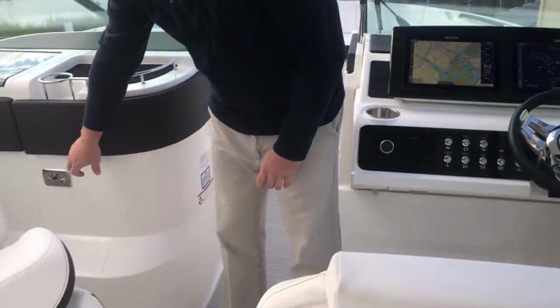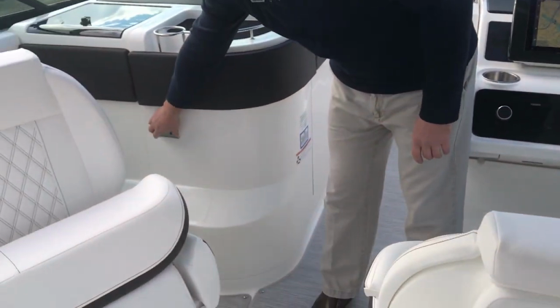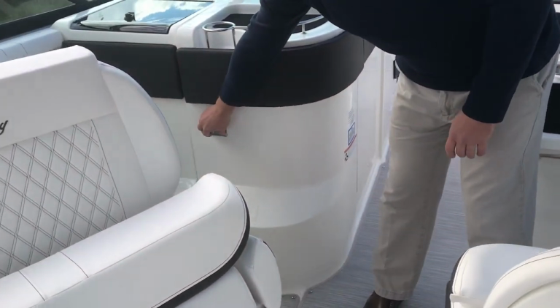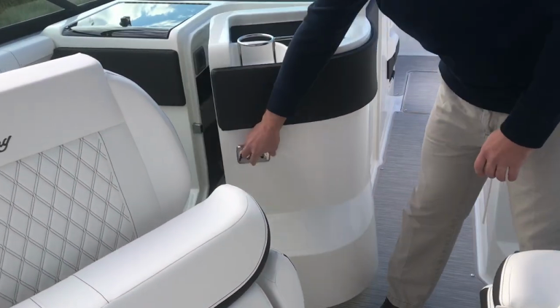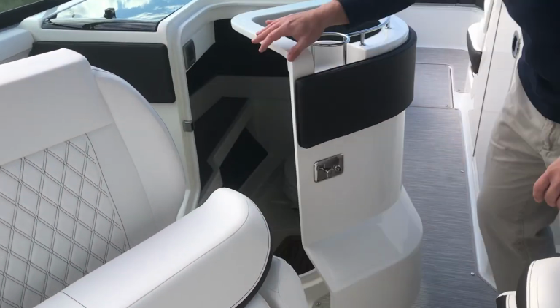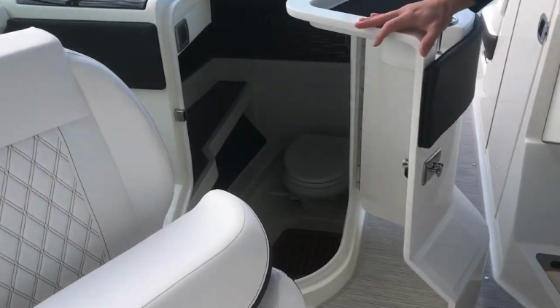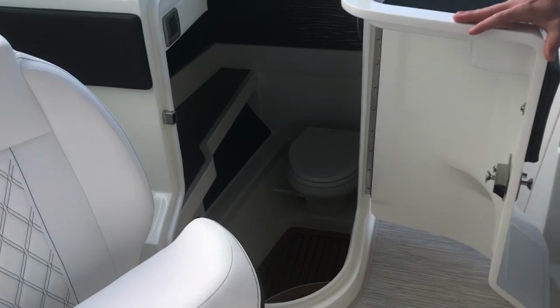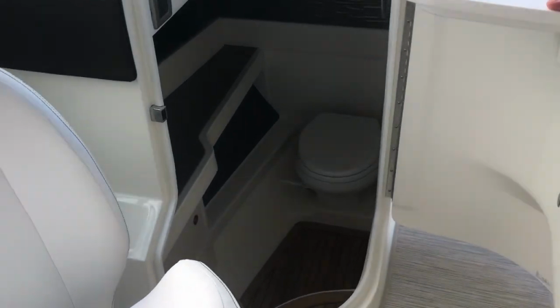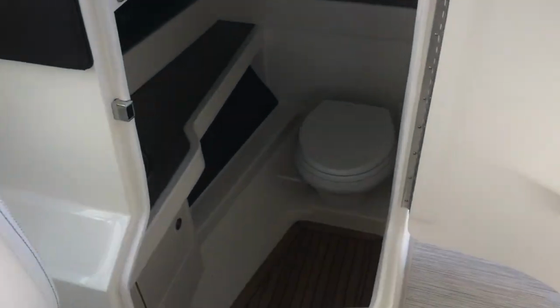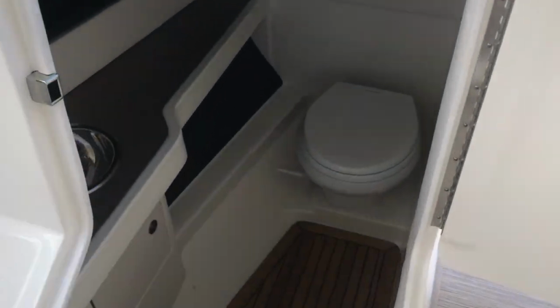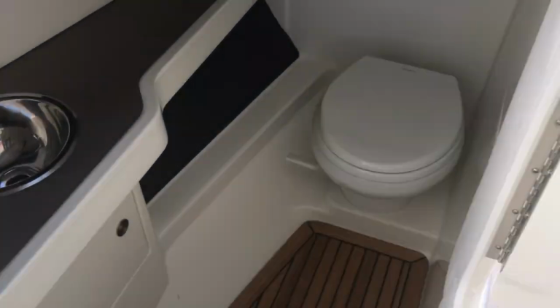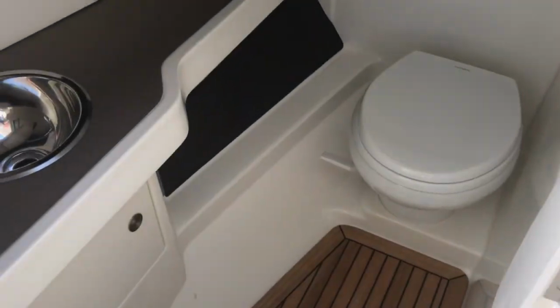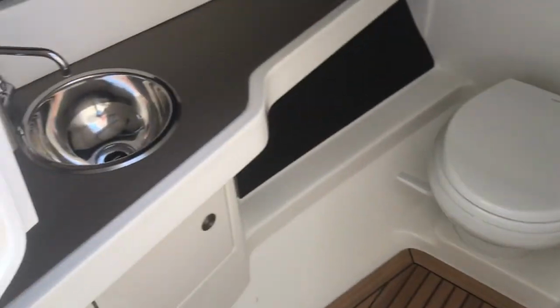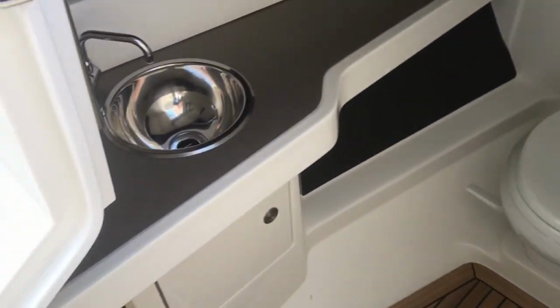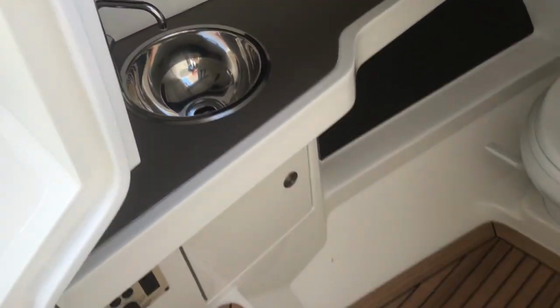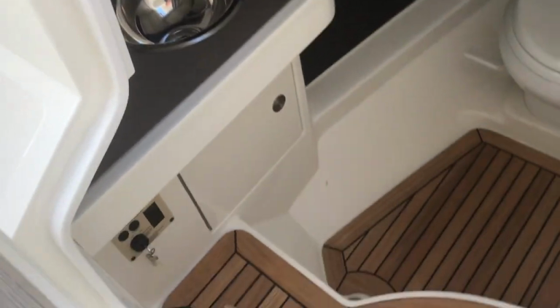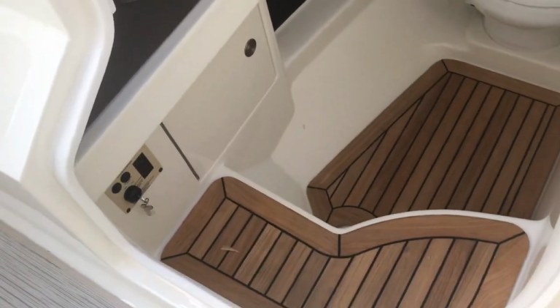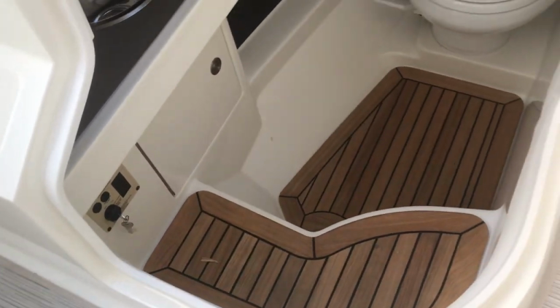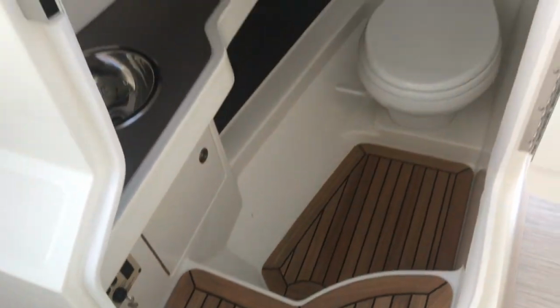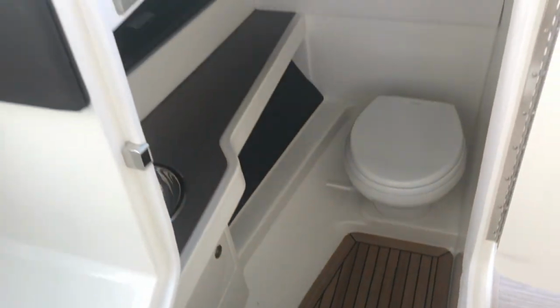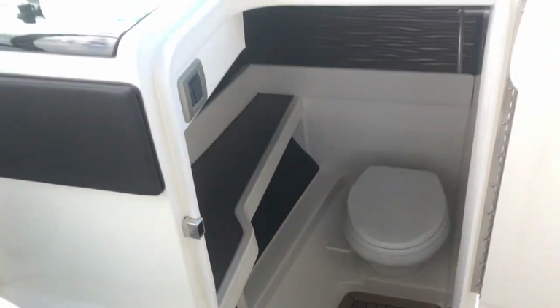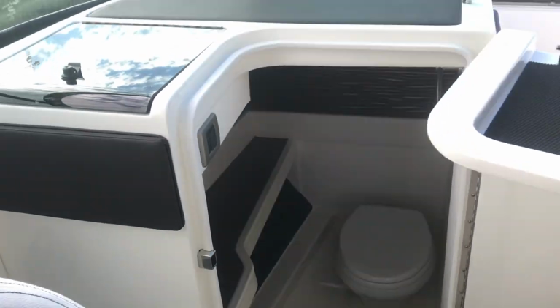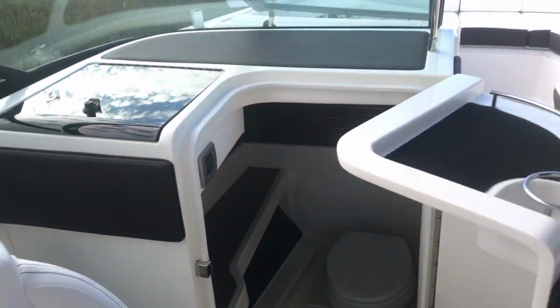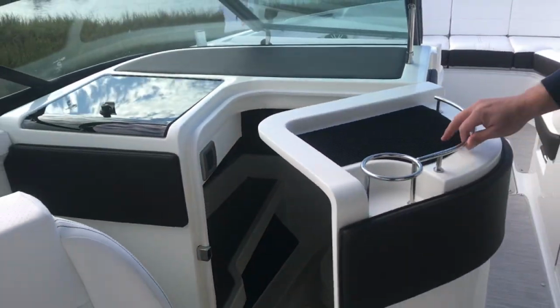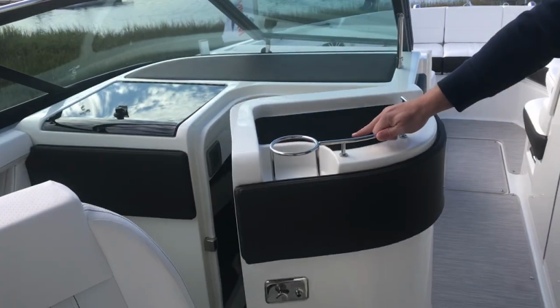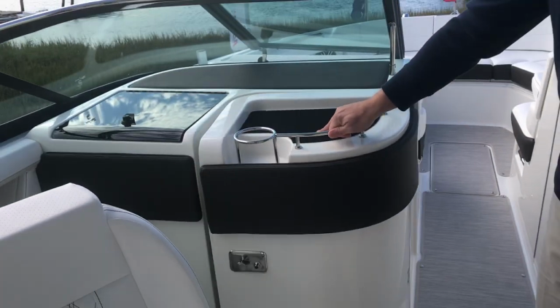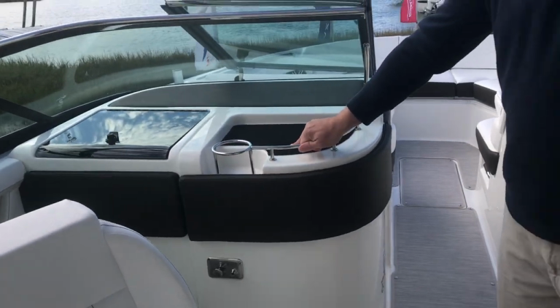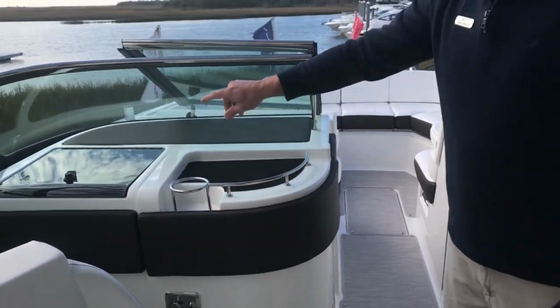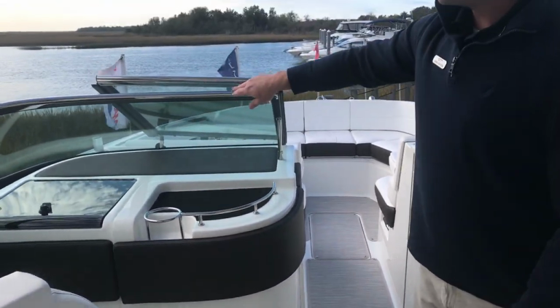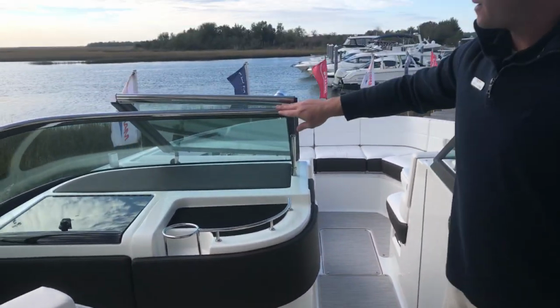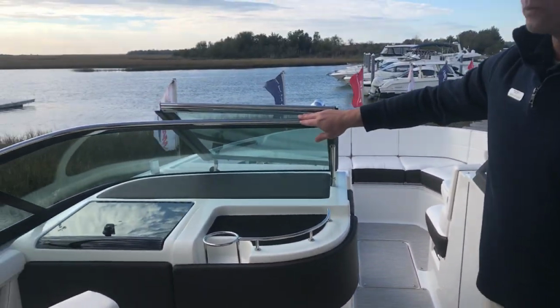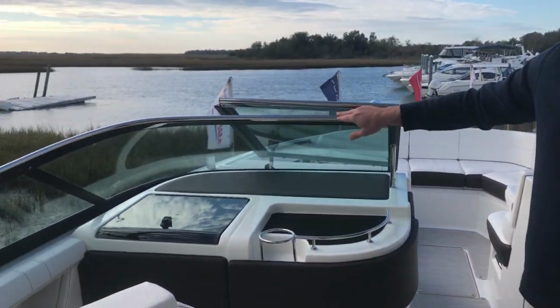On the port side you have a really nice head compartment with teak on the floor, vacuum flush head, and really nicely trimmed out. There is also a stainless steel cap on the windshield.